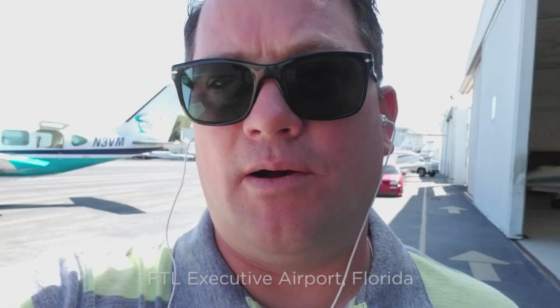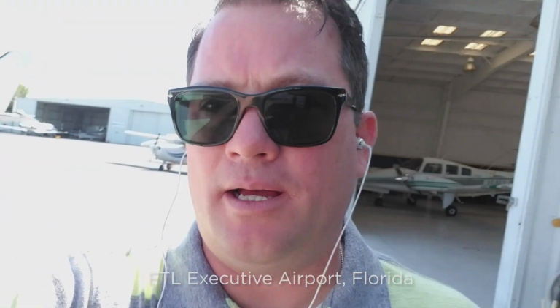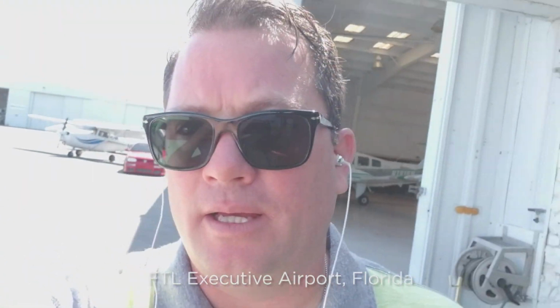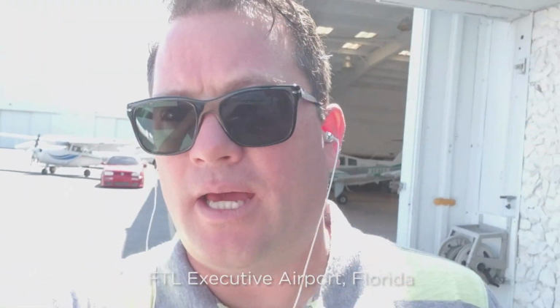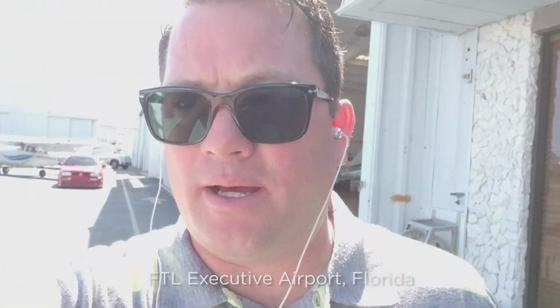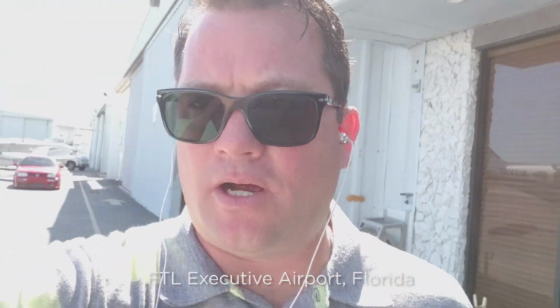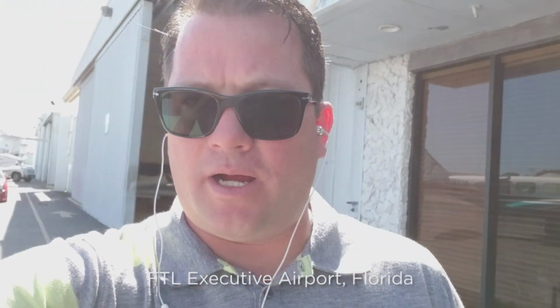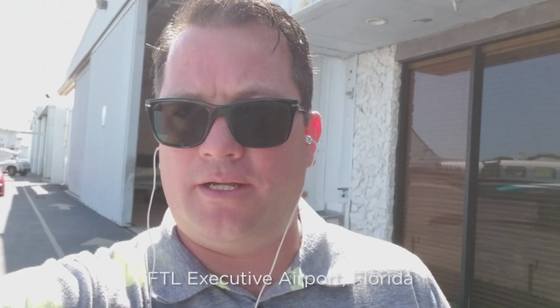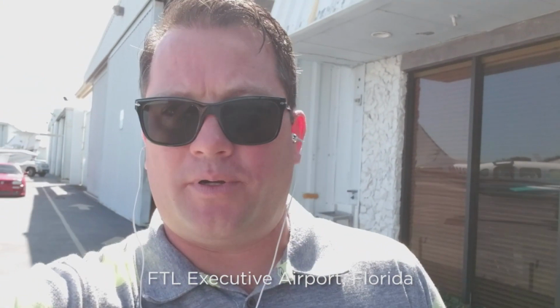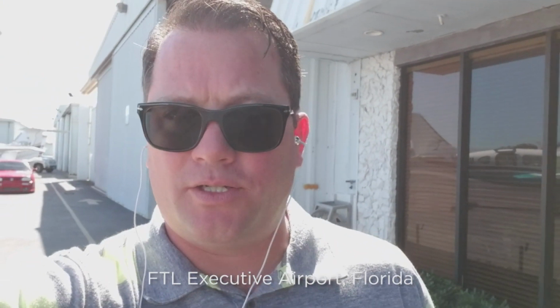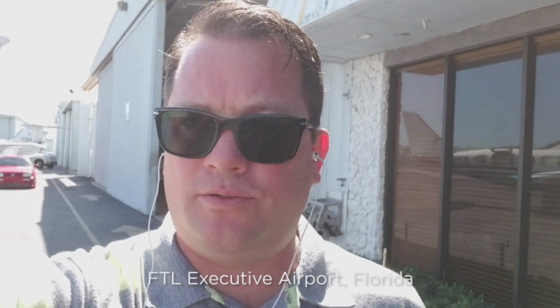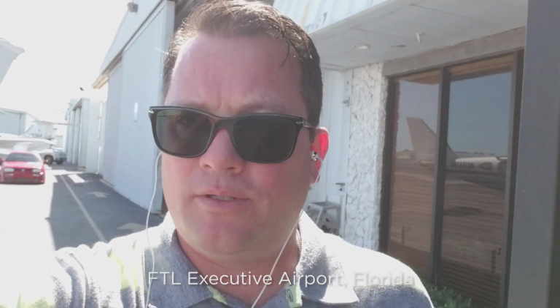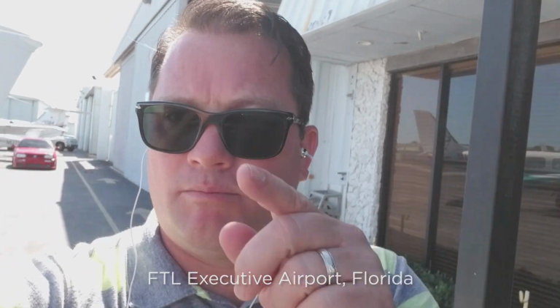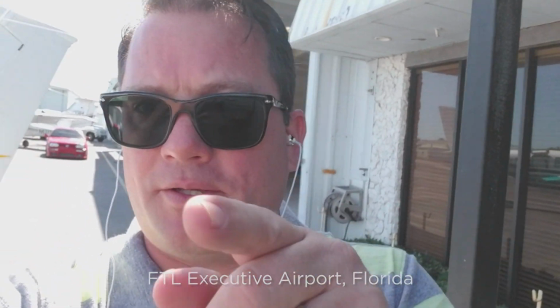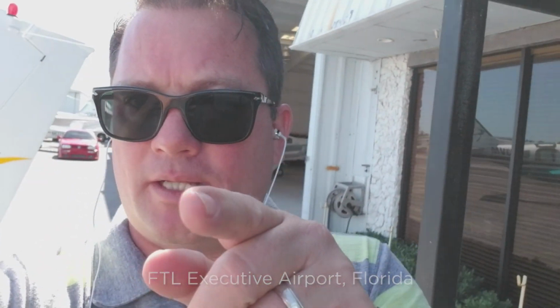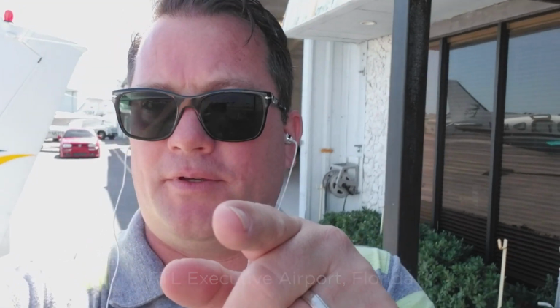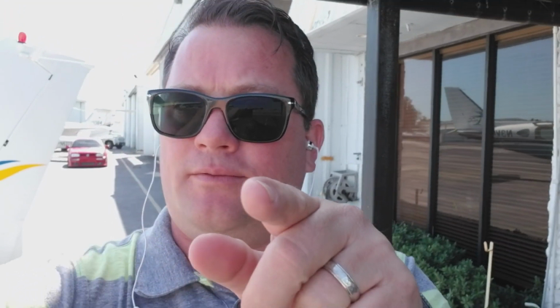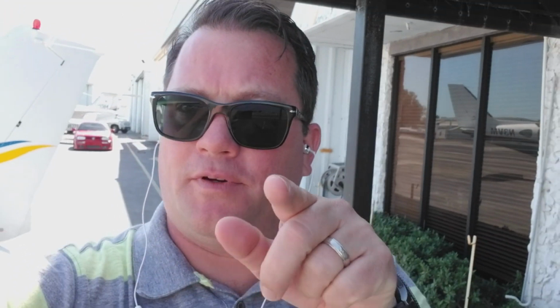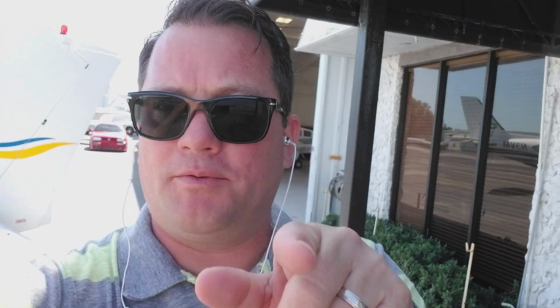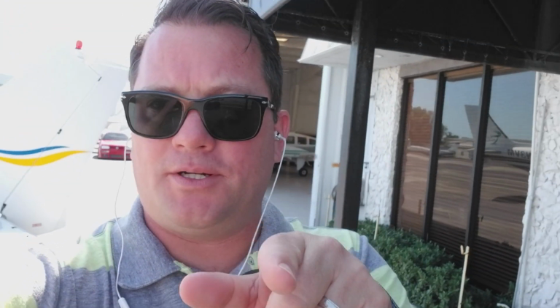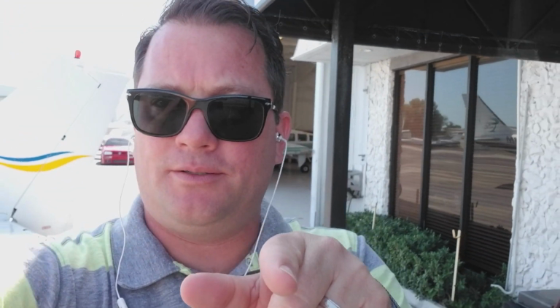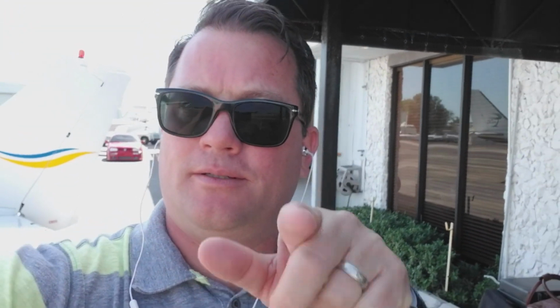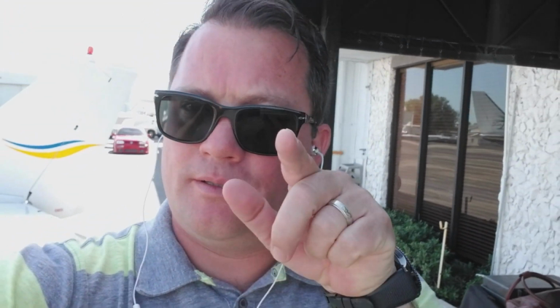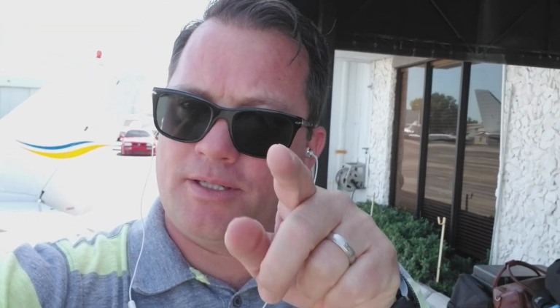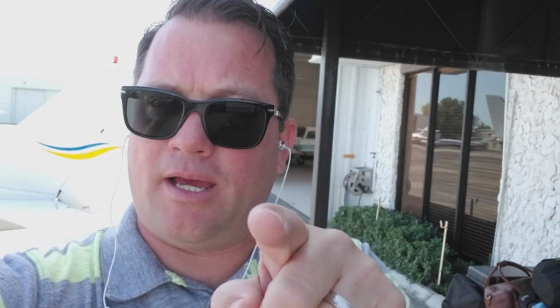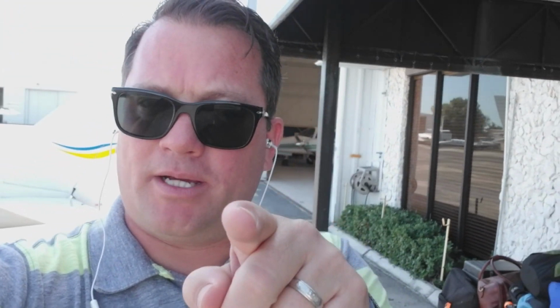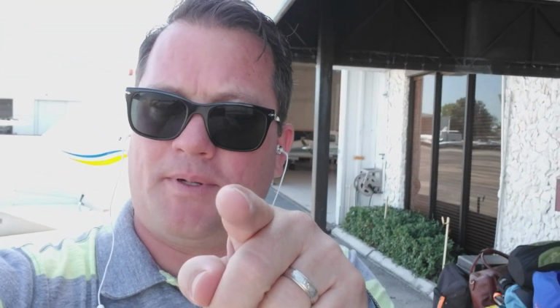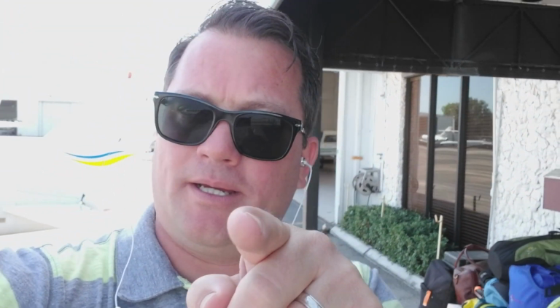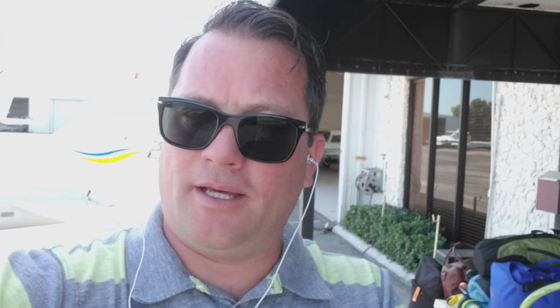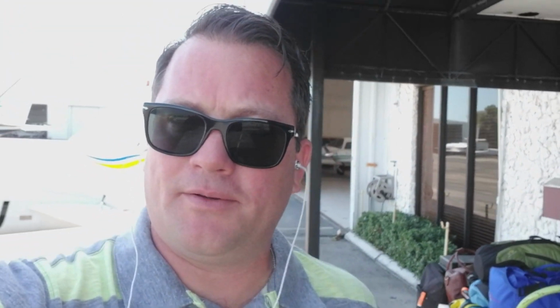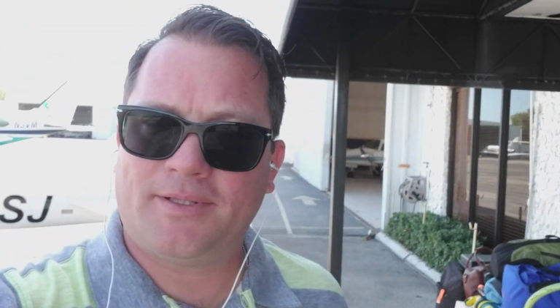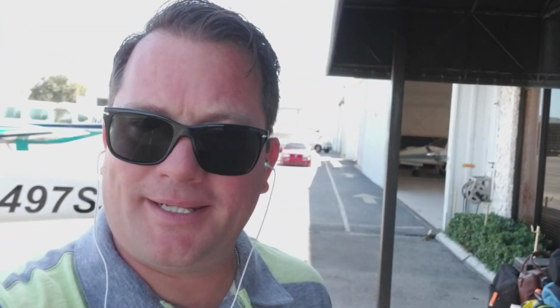Heading out to Harbor Island here pretty soon. Brothers, I love you. If I don't return, you can have my company. I love you. Thank you.